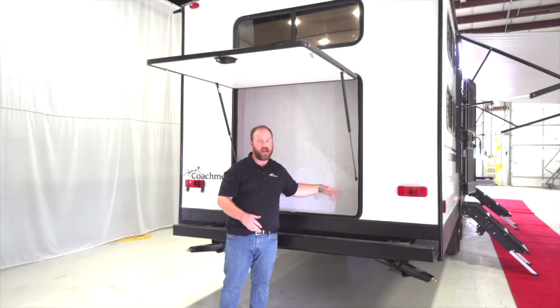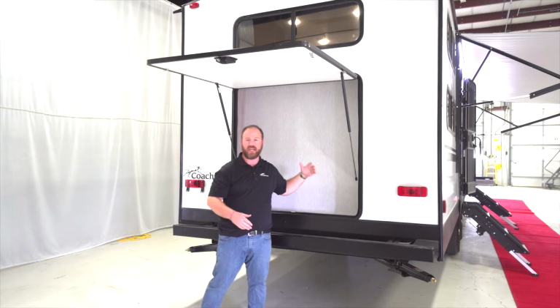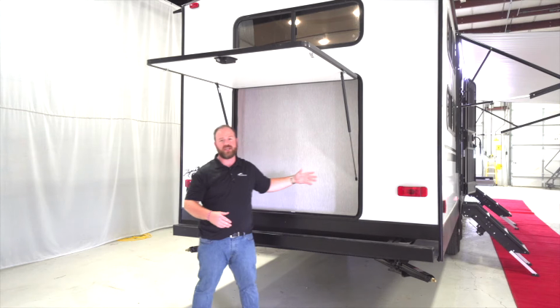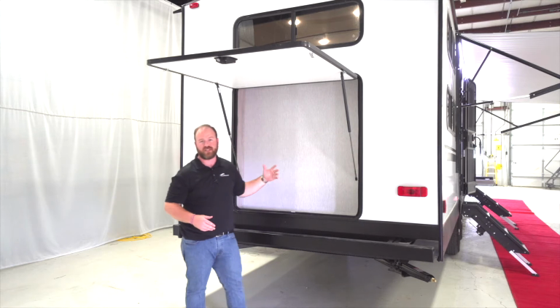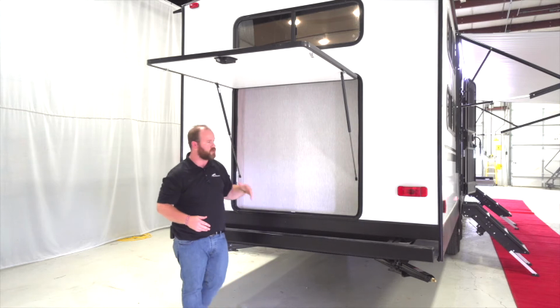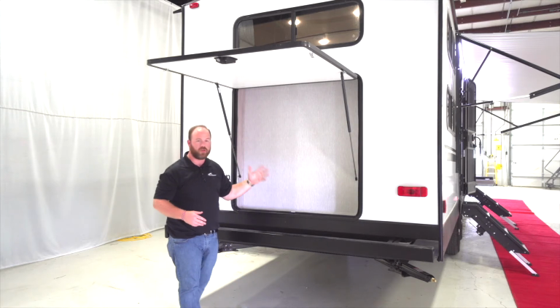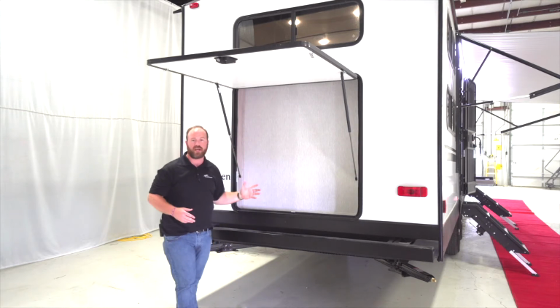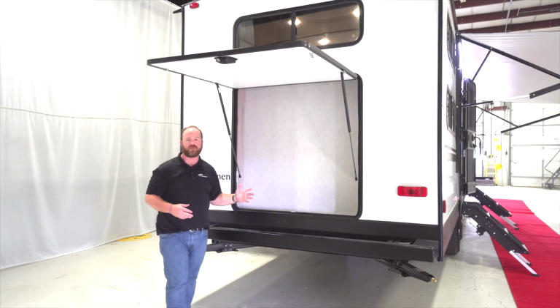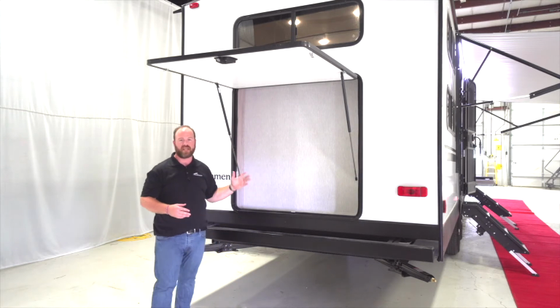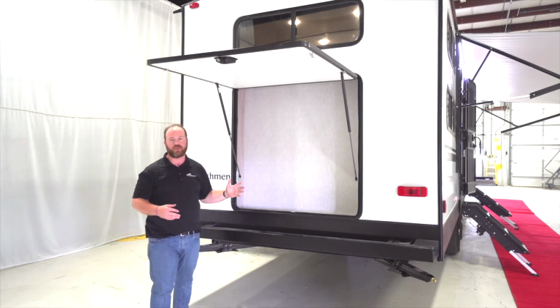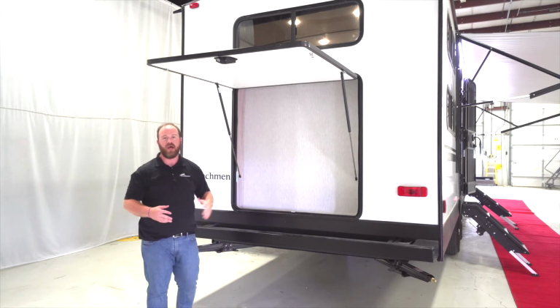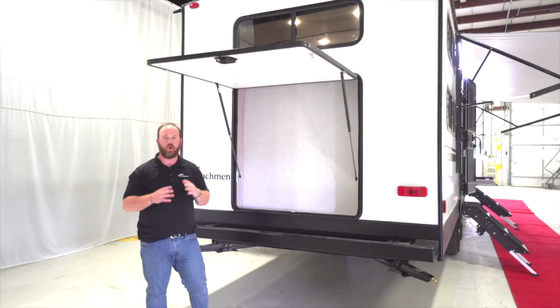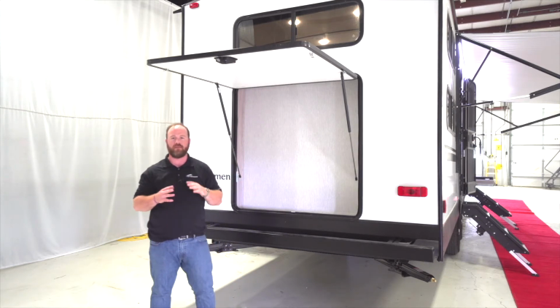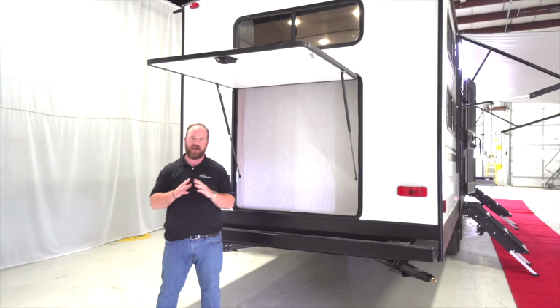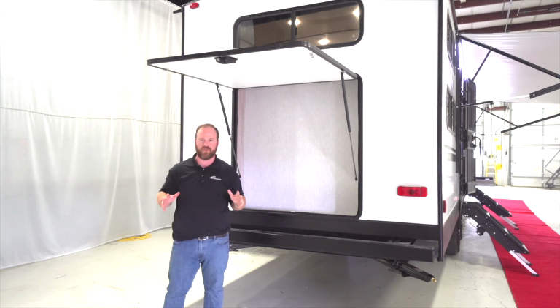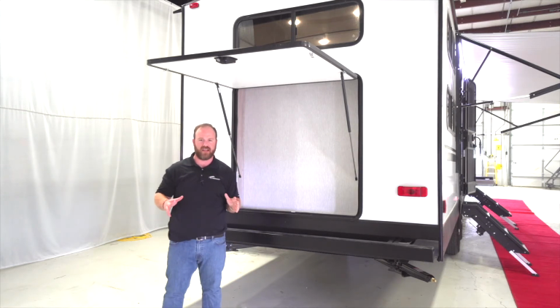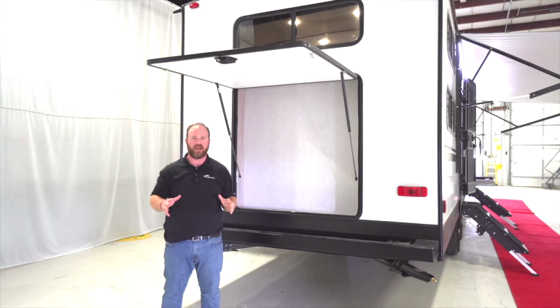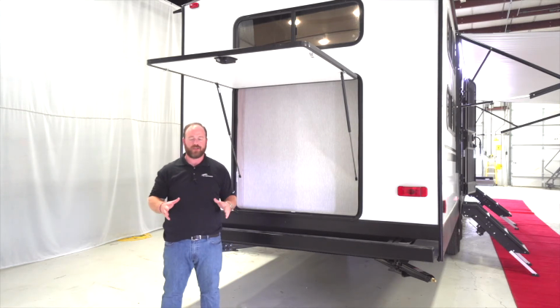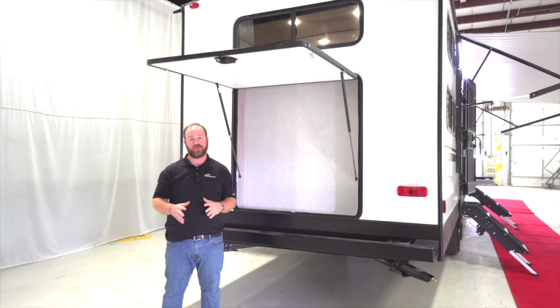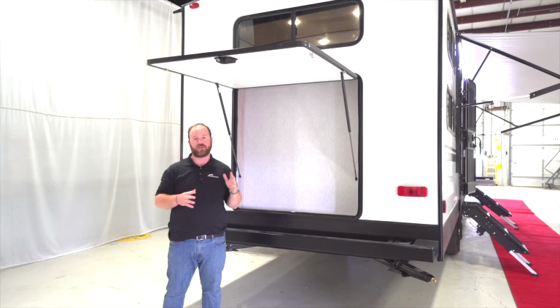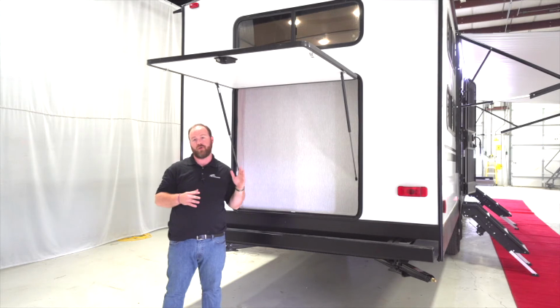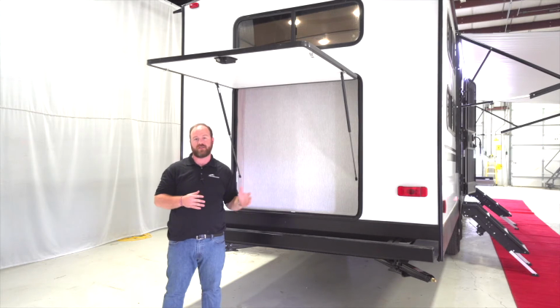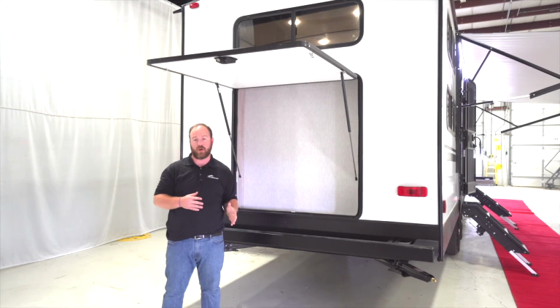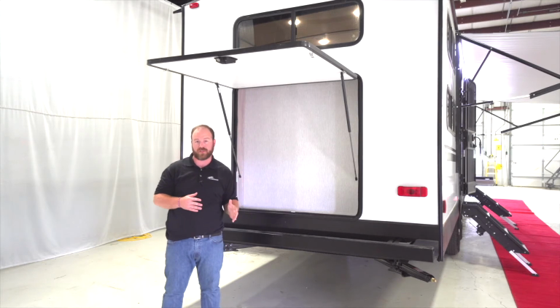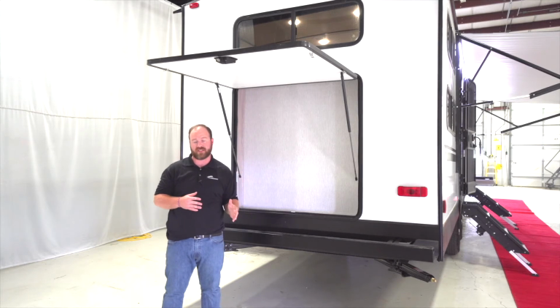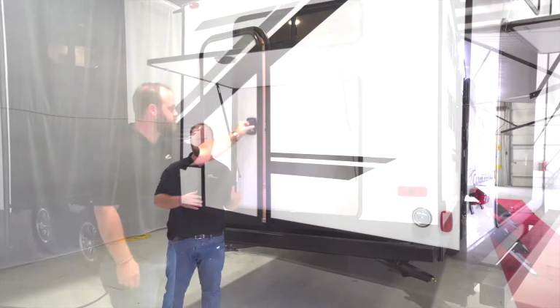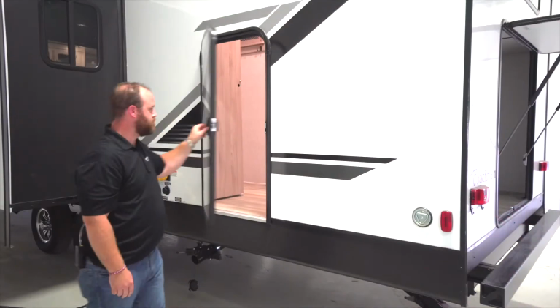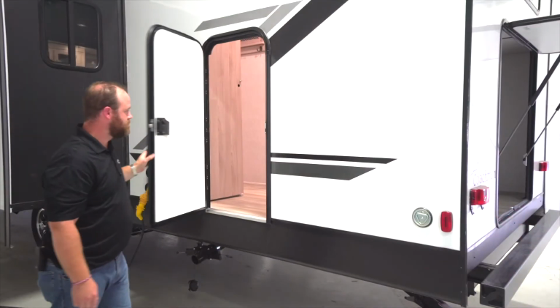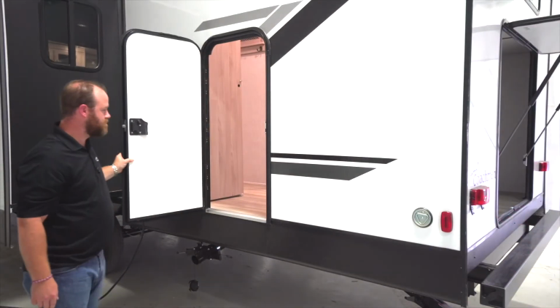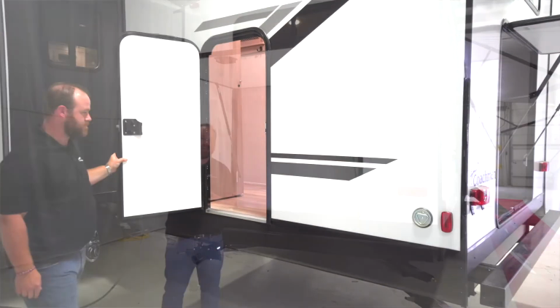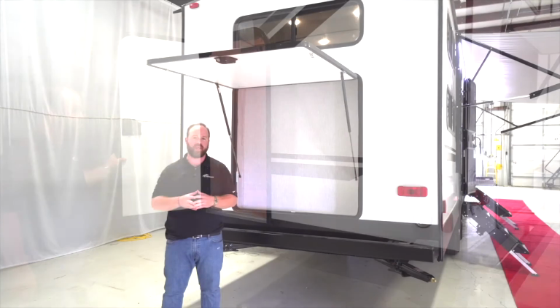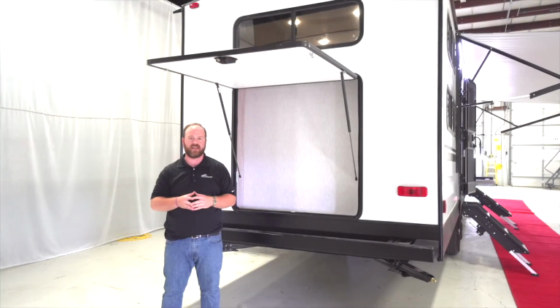Chairs, easy-ups, tables — all those big items for the big camping trip. The whole family is going to have everything they need. This trailer also includes our outside cargo center that's going to be inside the bunk room, and I'll show you that when we get inside.